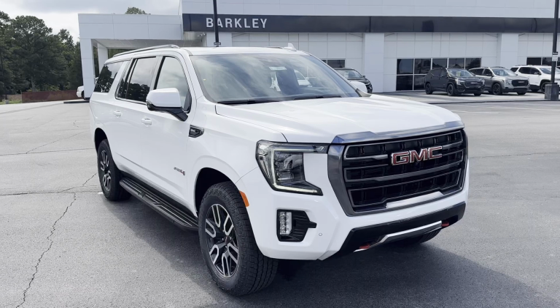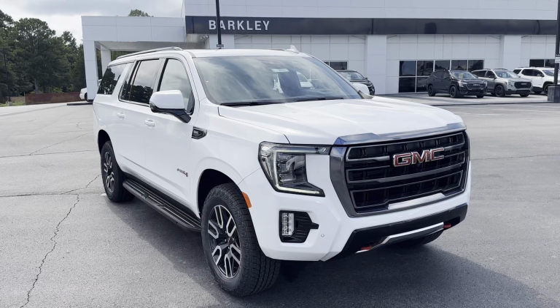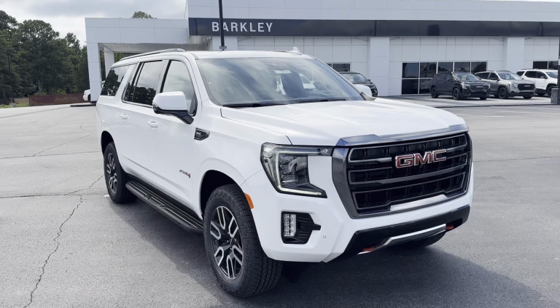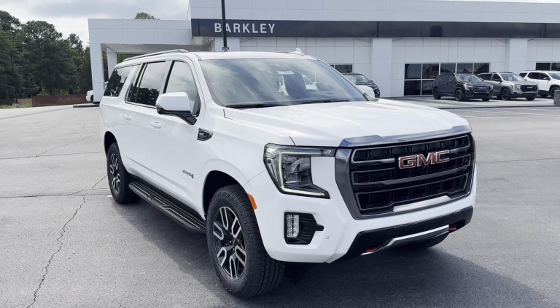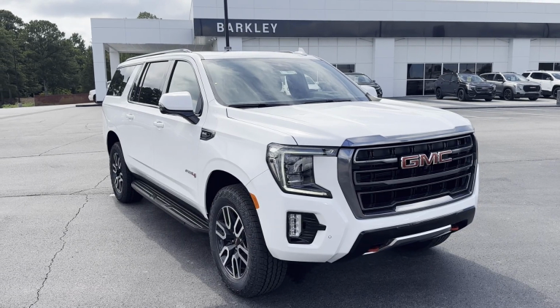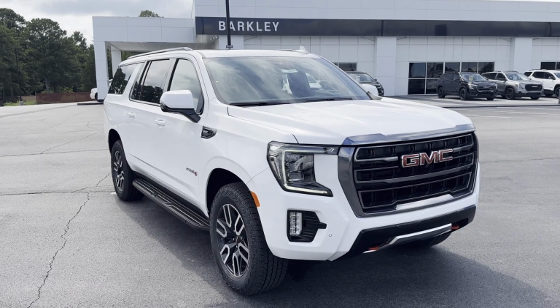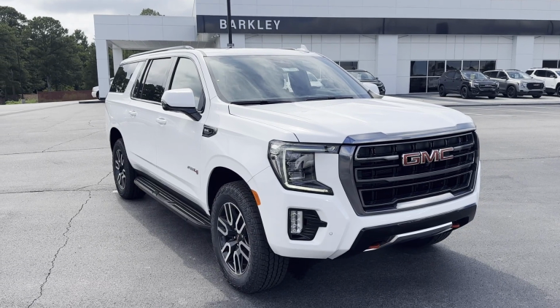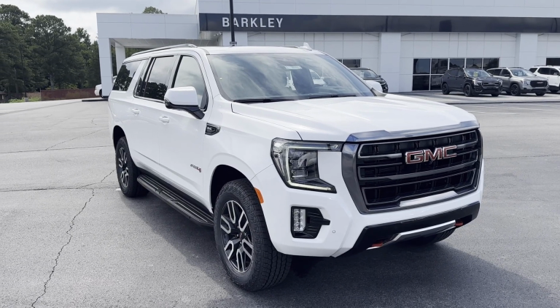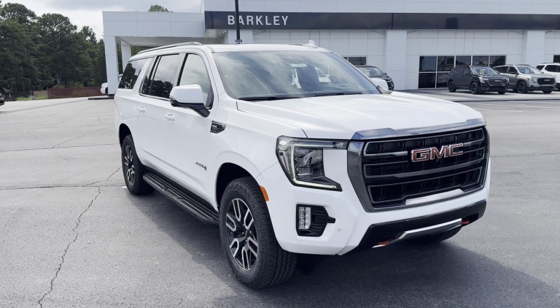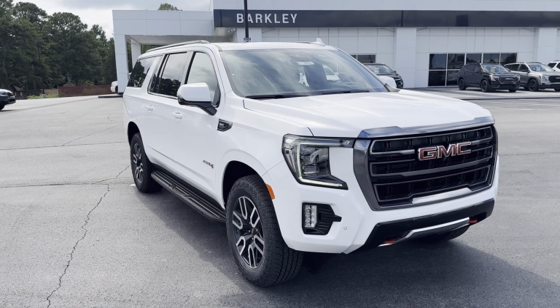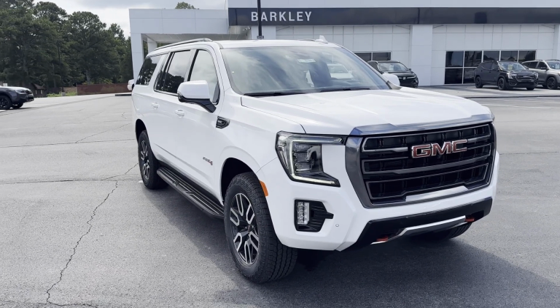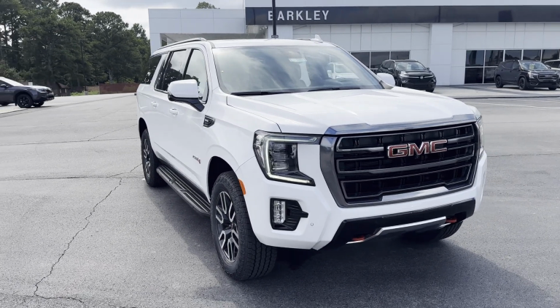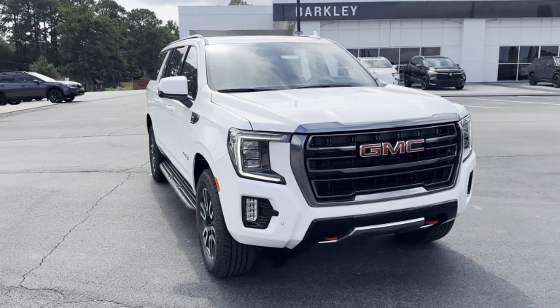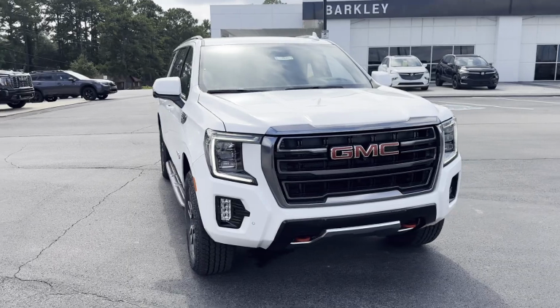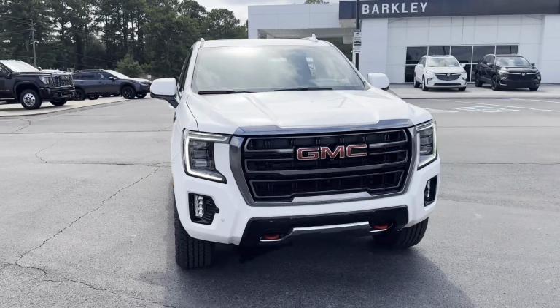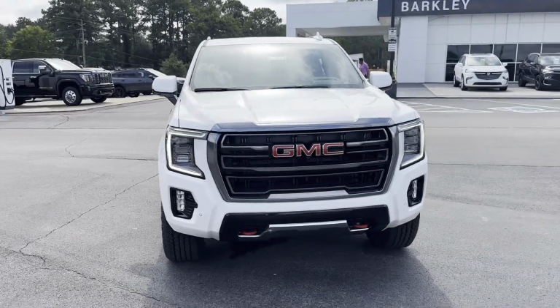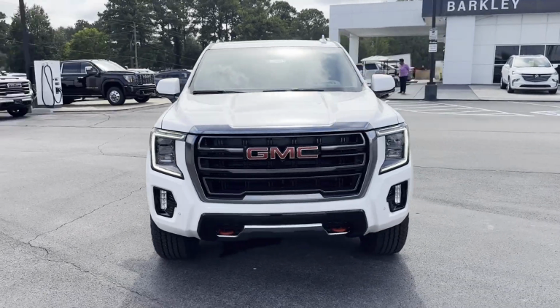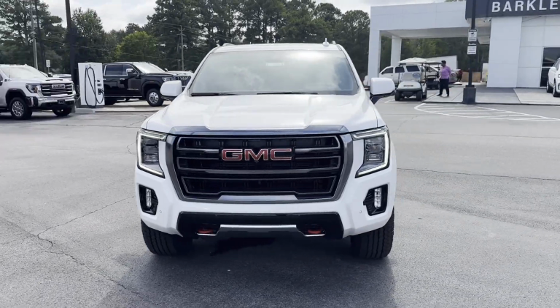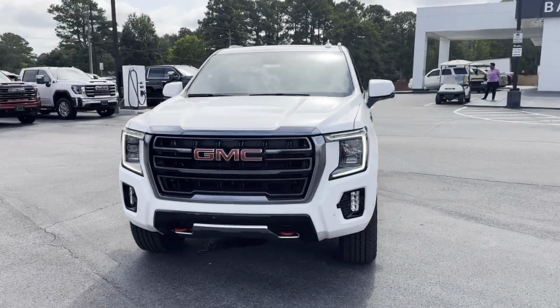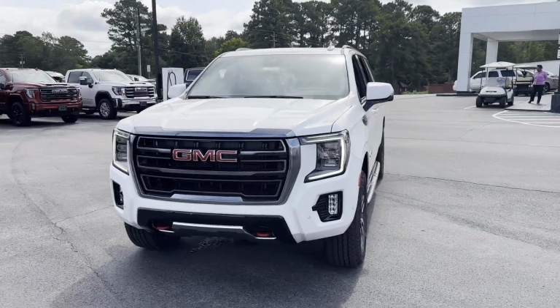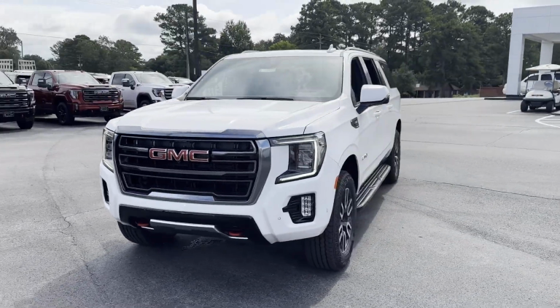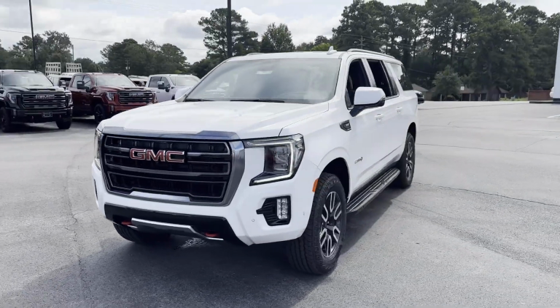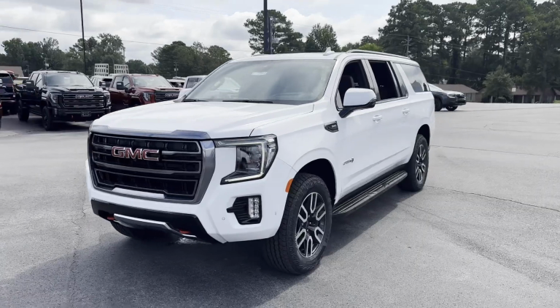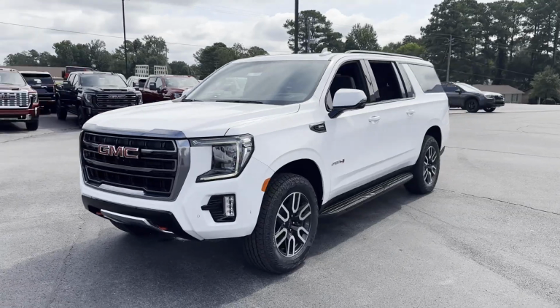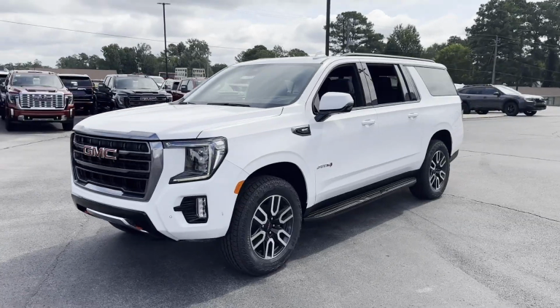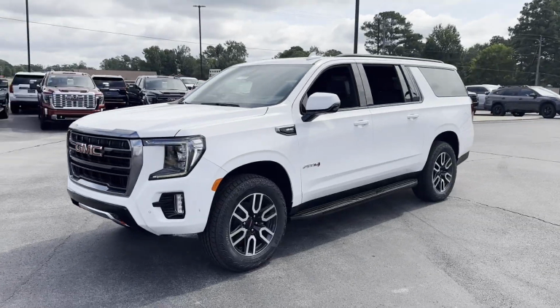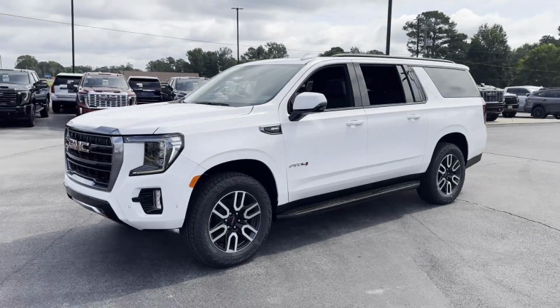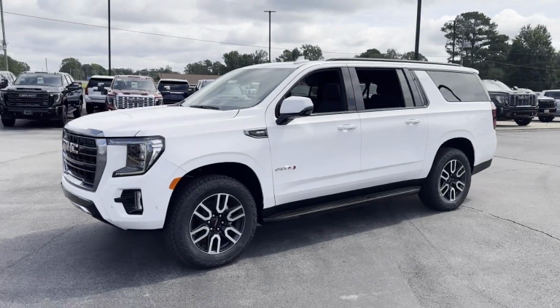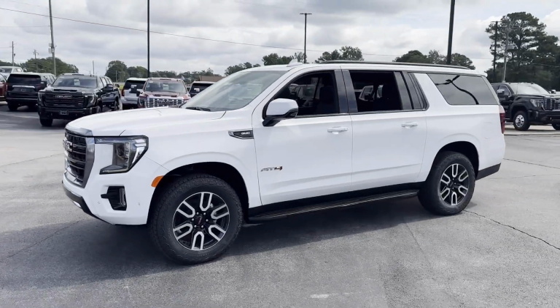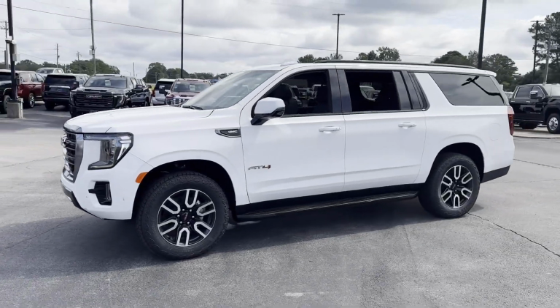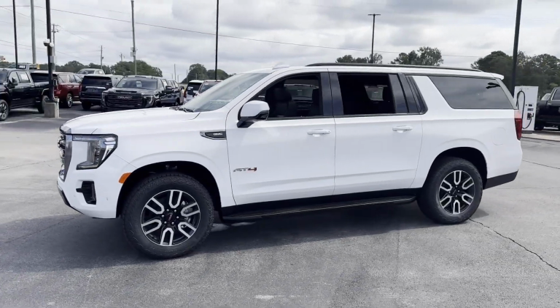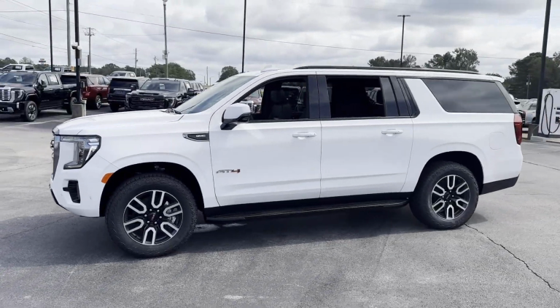2024 GMC Yukon XL. This SUV offers space as well as power and performance, designed with its driver and passengers in mind, with features like these.